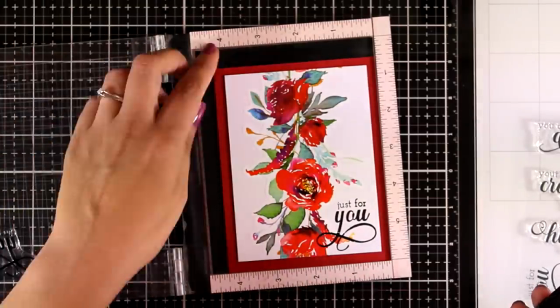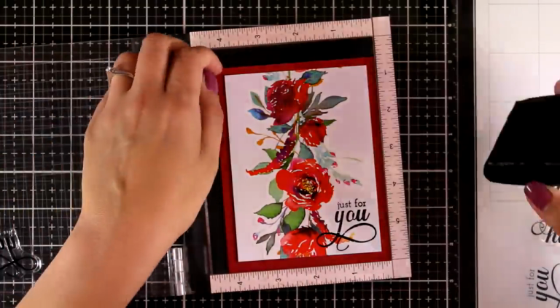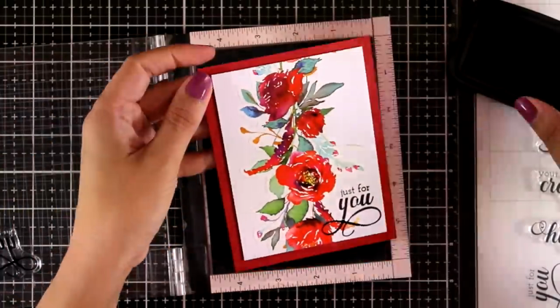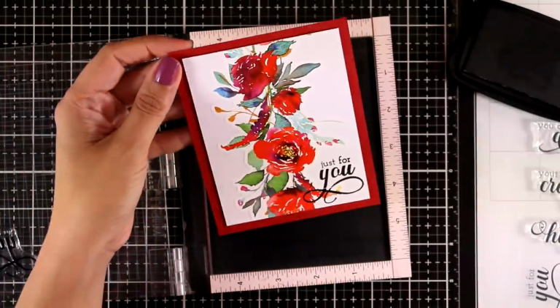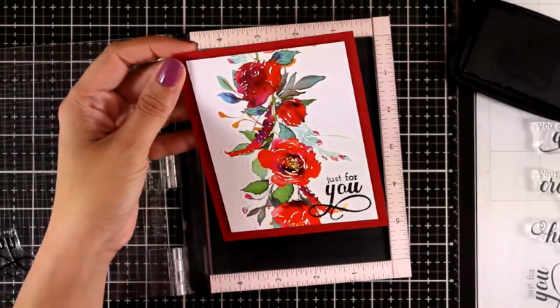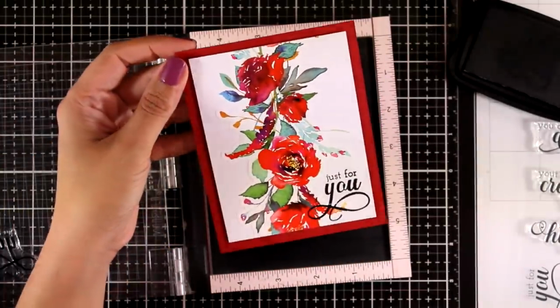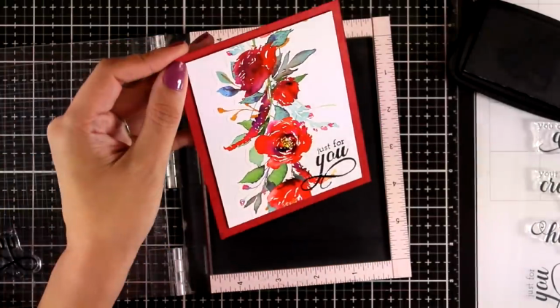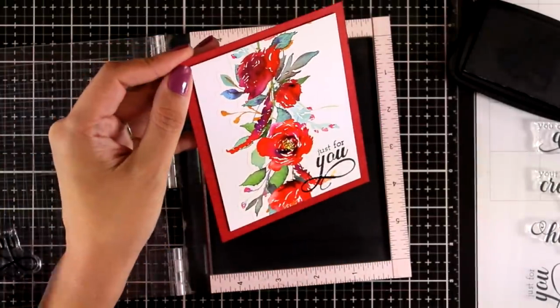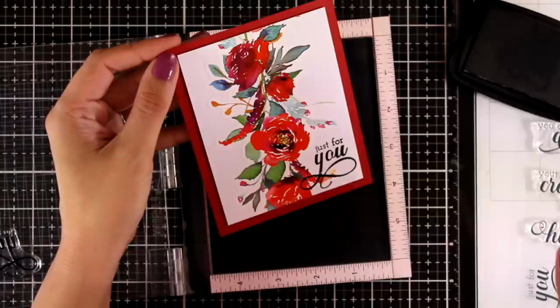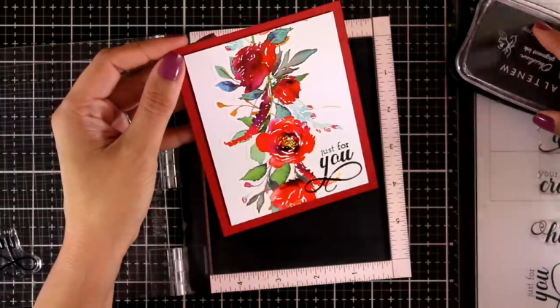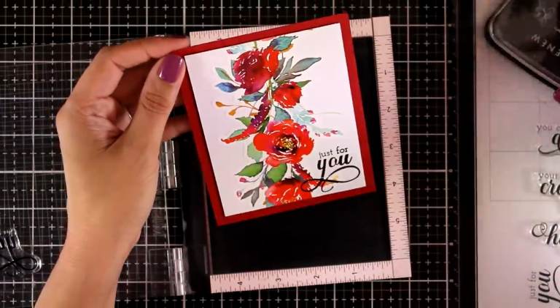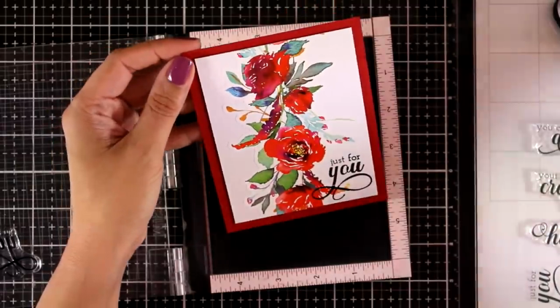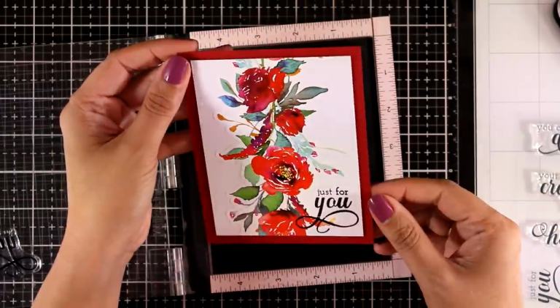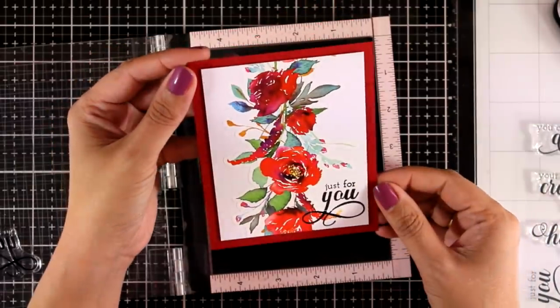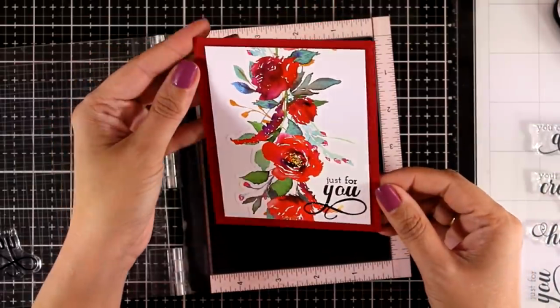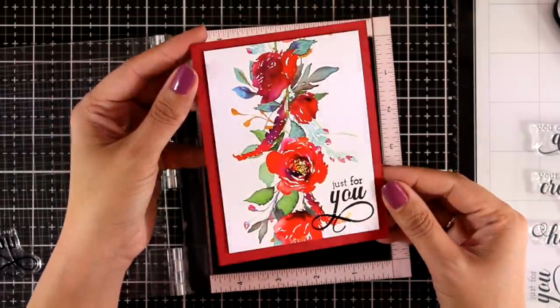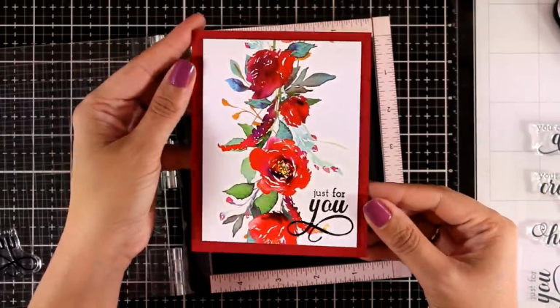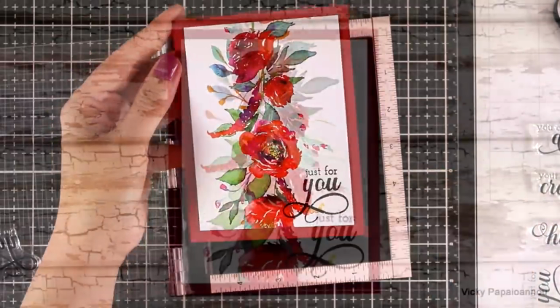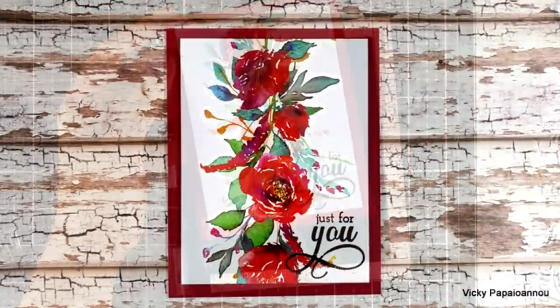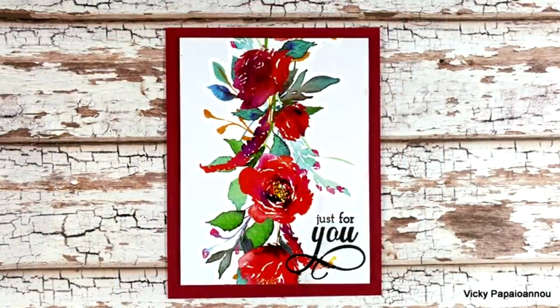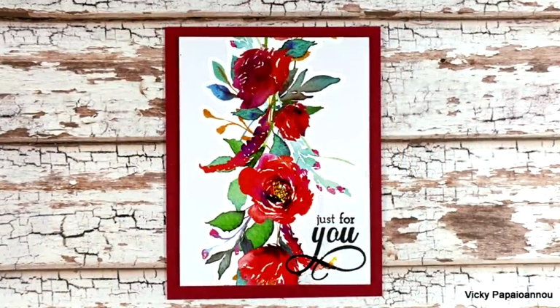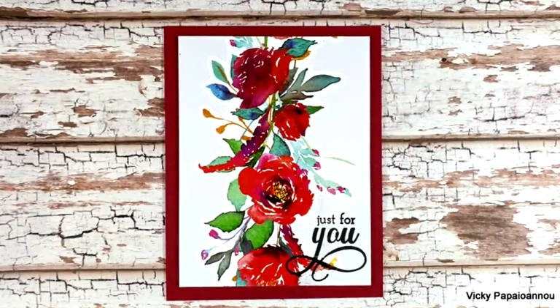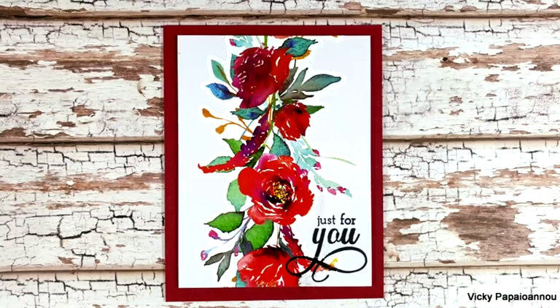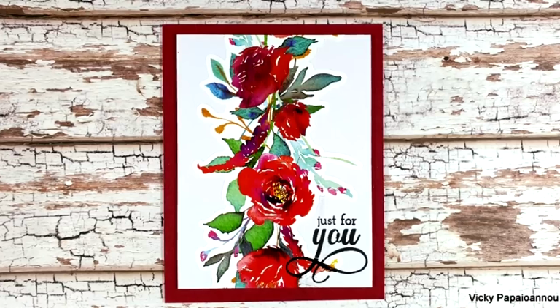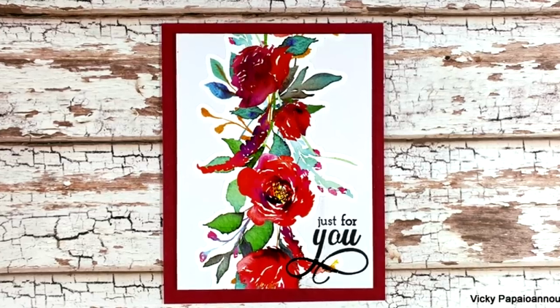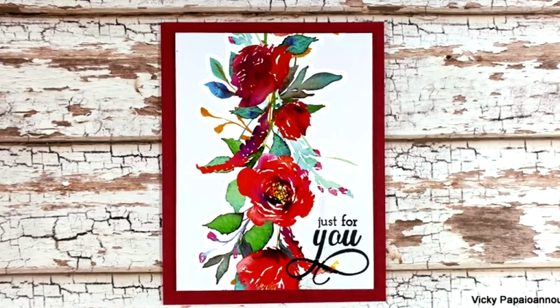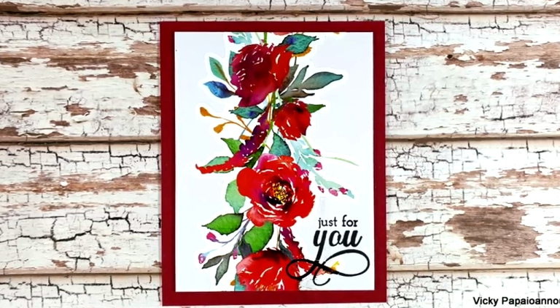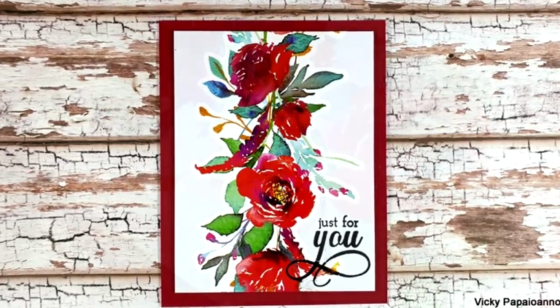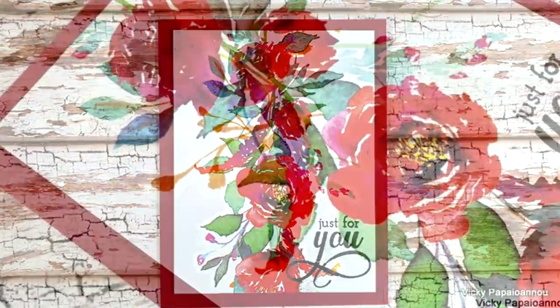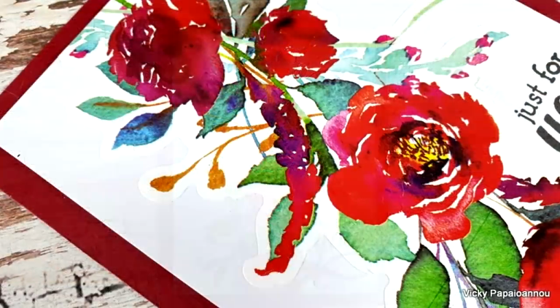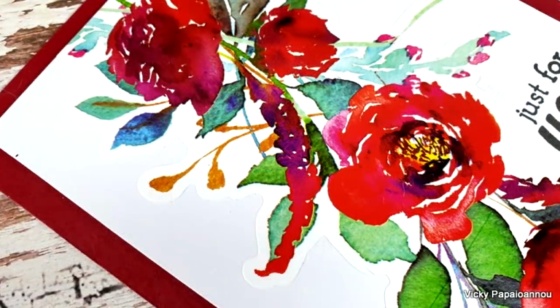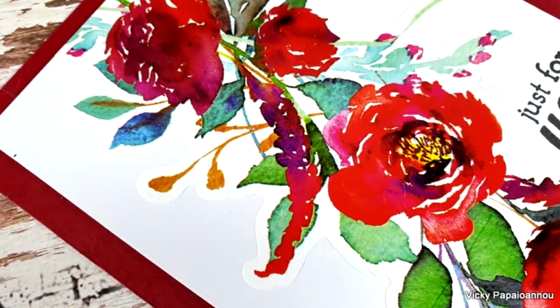The sentiment comes from the Fancy Greetings stamp set — it is a lovely sentiment stamp set. You can embellish it with gems if you like. I am going to leave it as it is; I think it looks gorgeous in its simplicity.